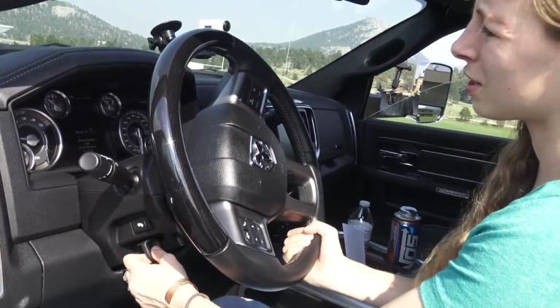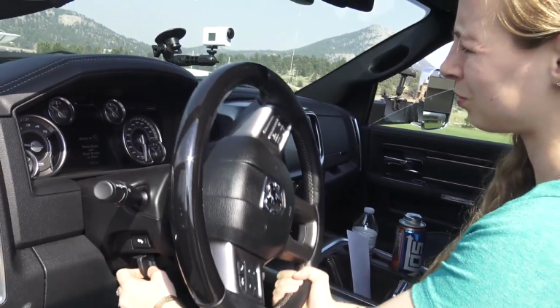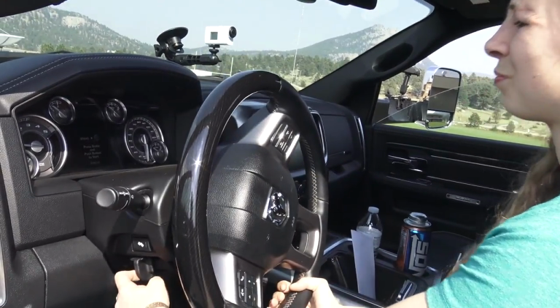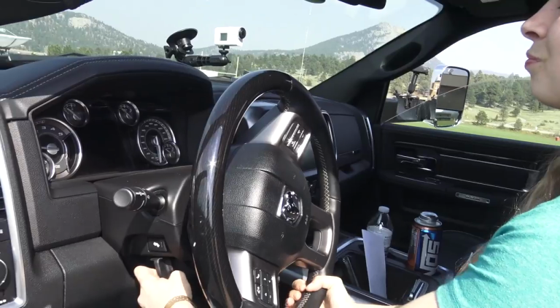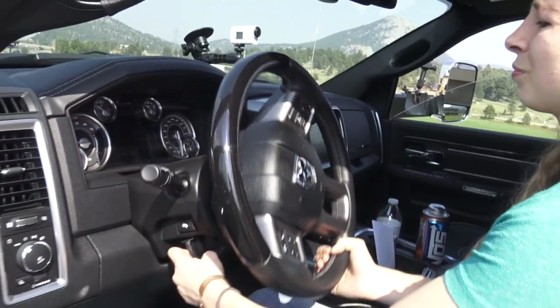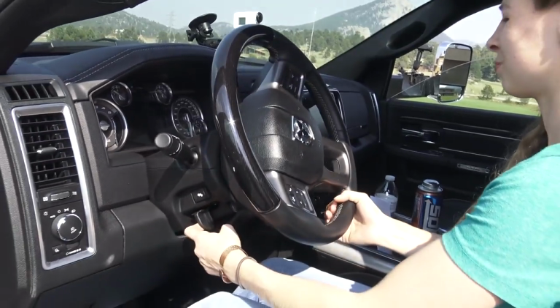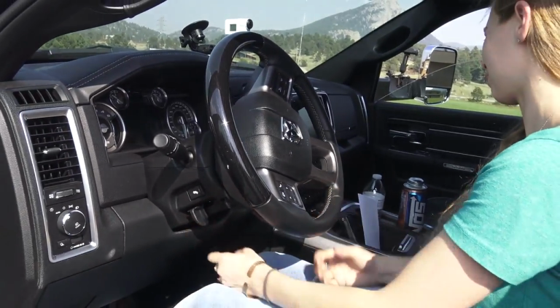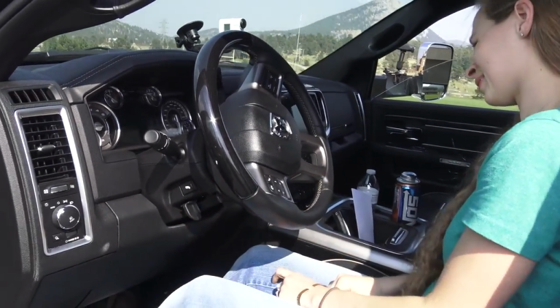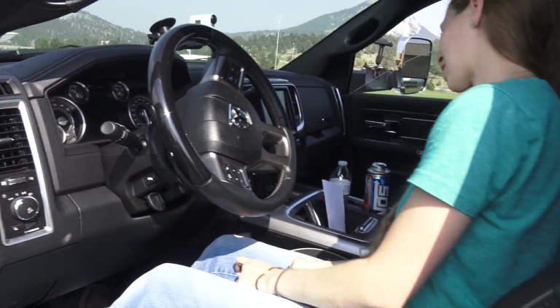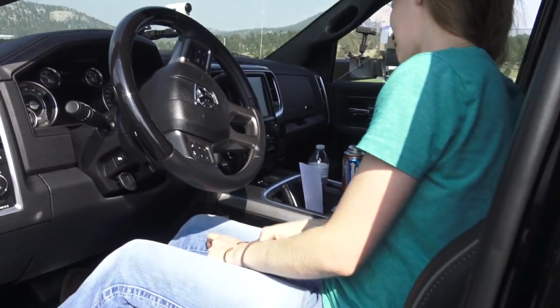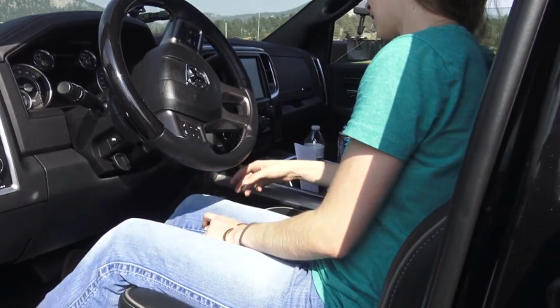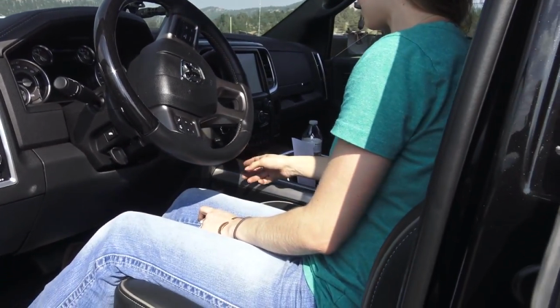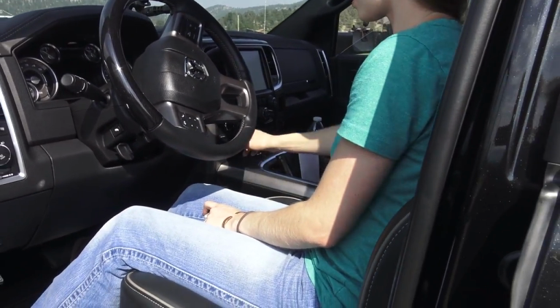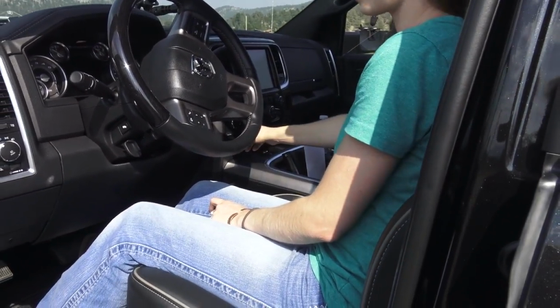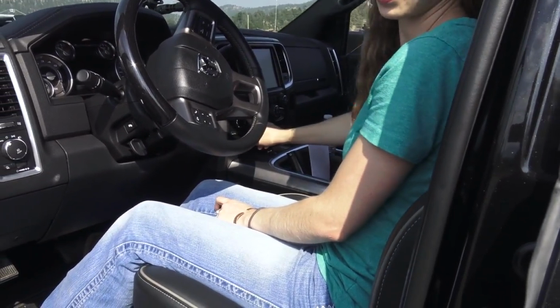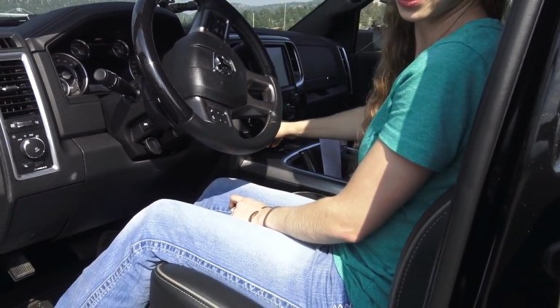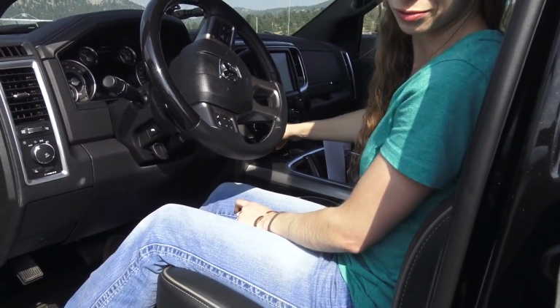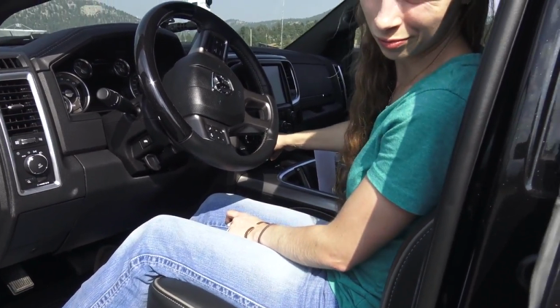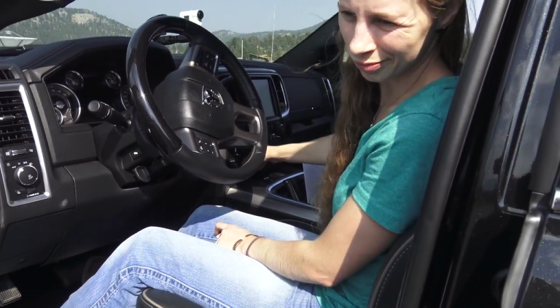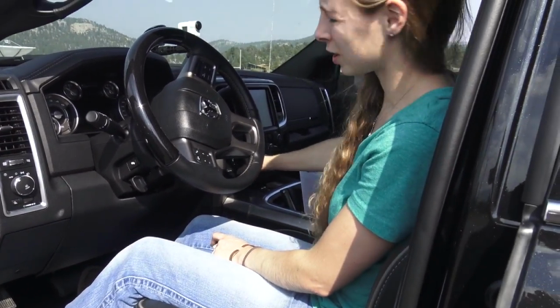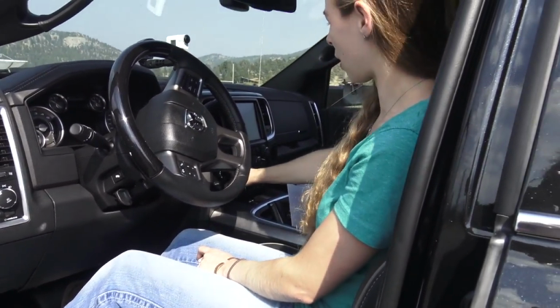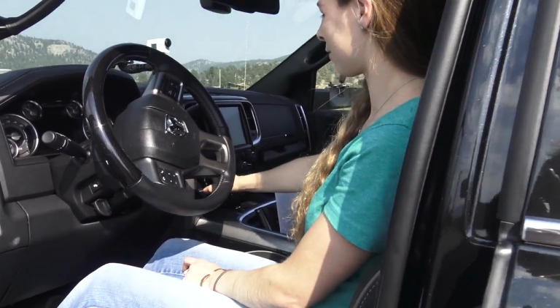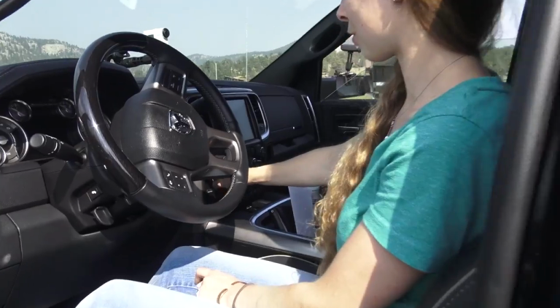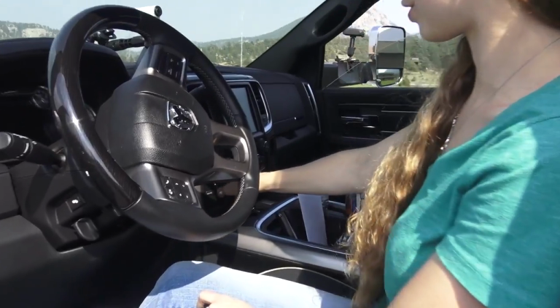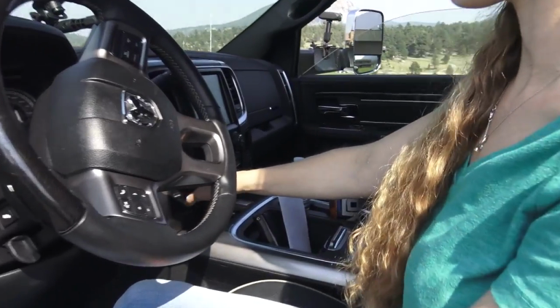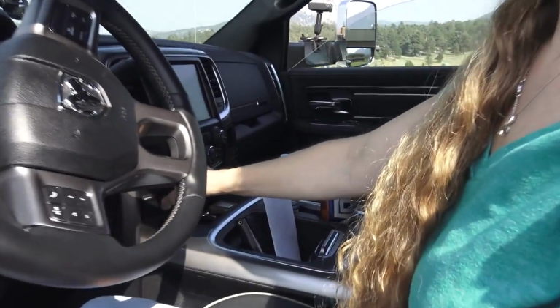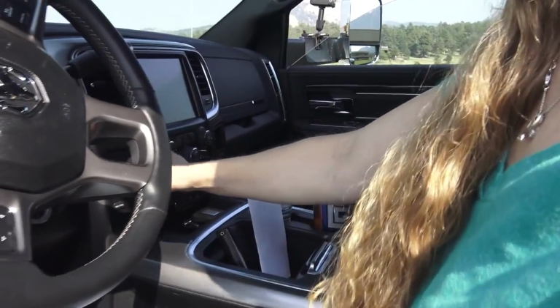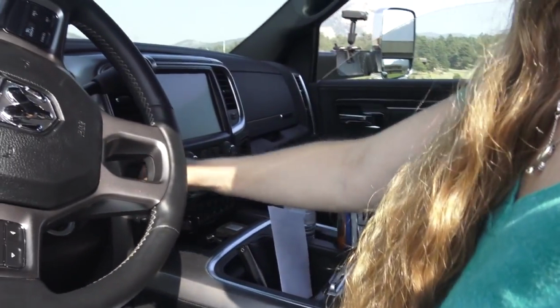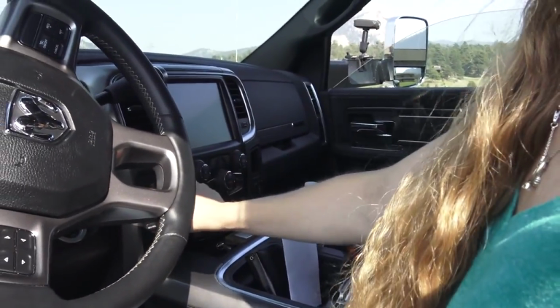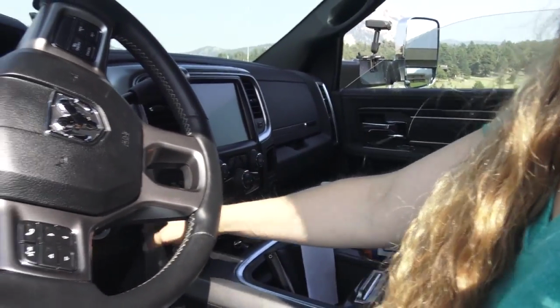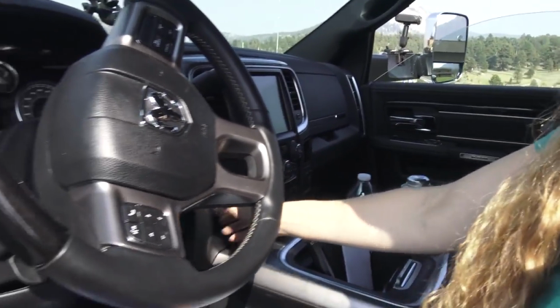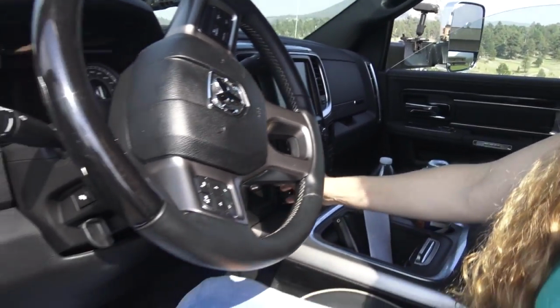It just has tilt — they haven't figured out telescope yet. And there's a weird spot for your four-wheel drive knob.